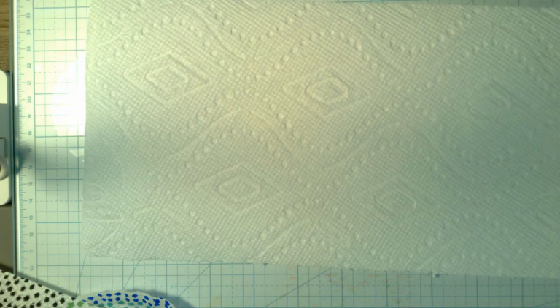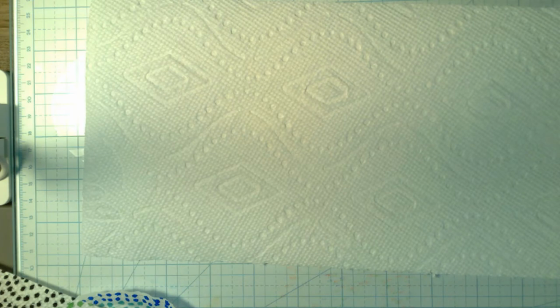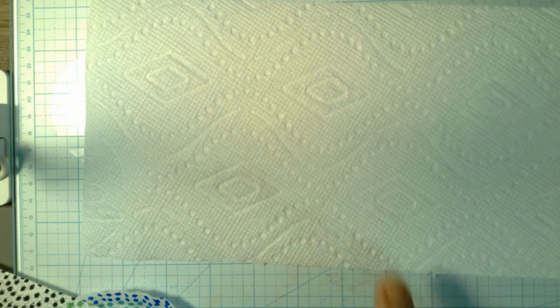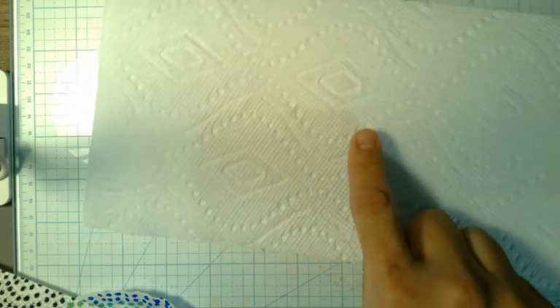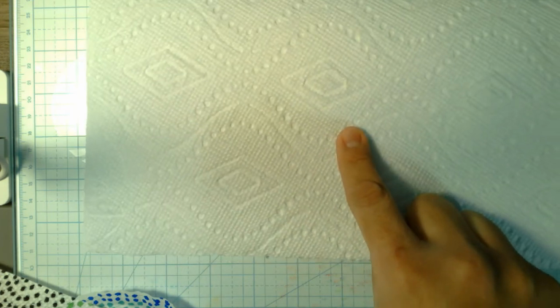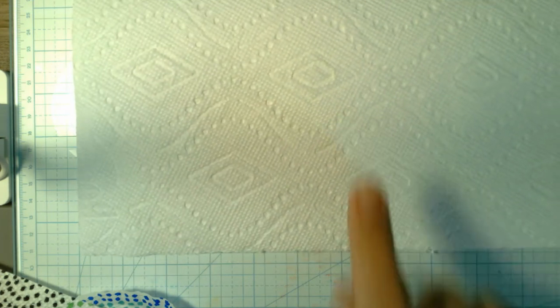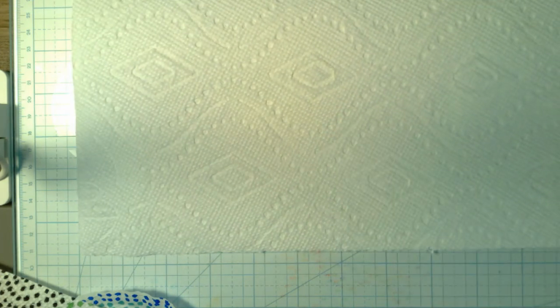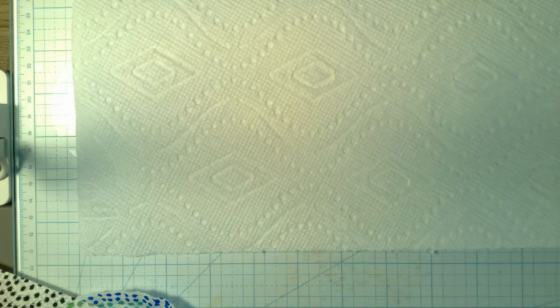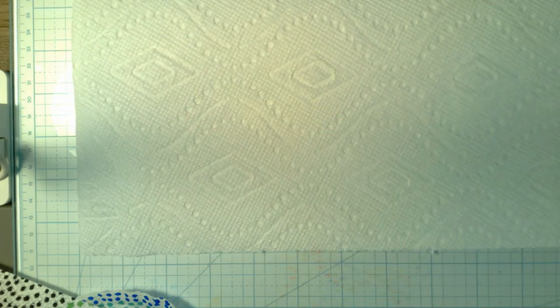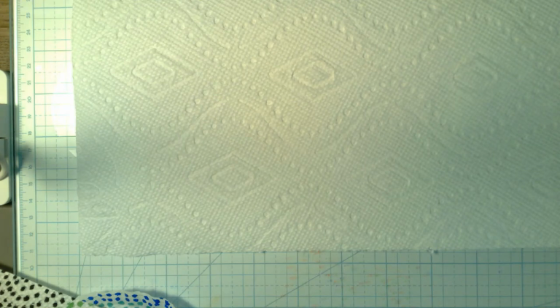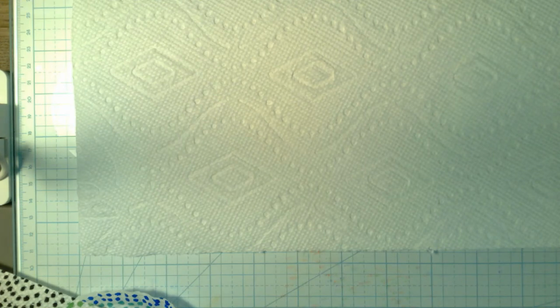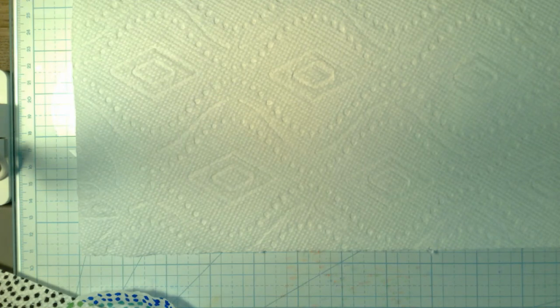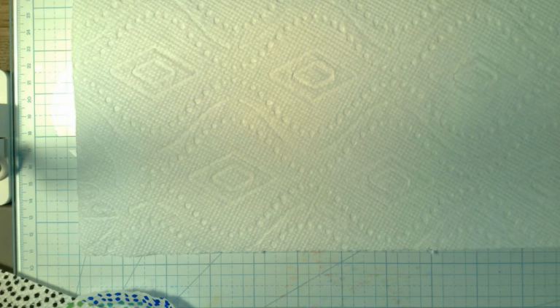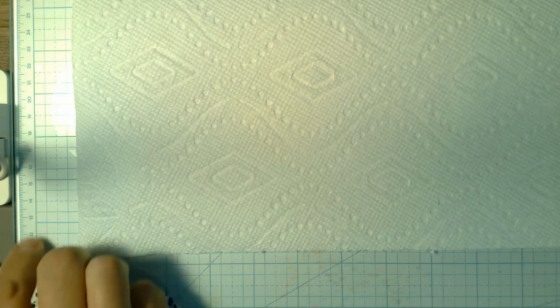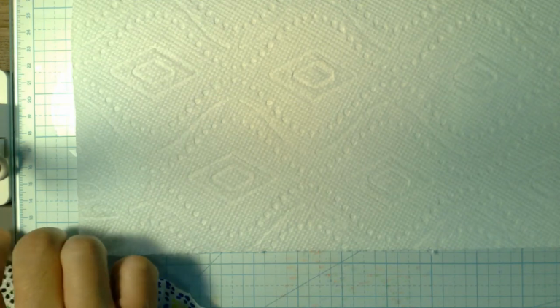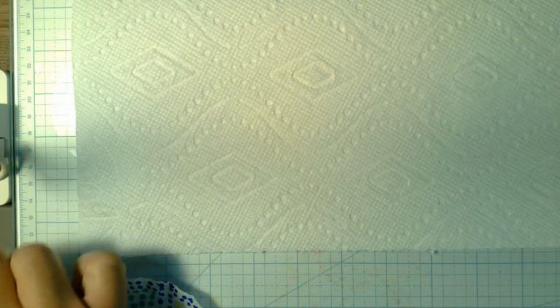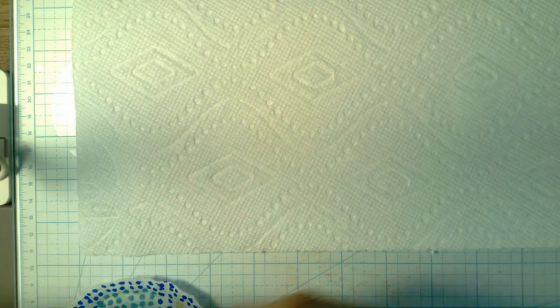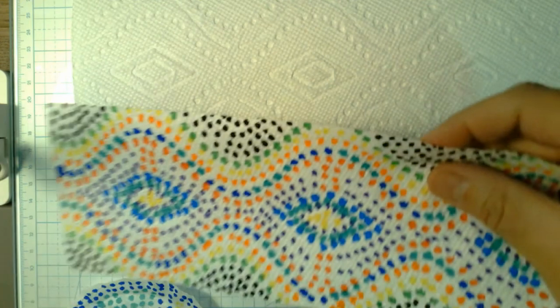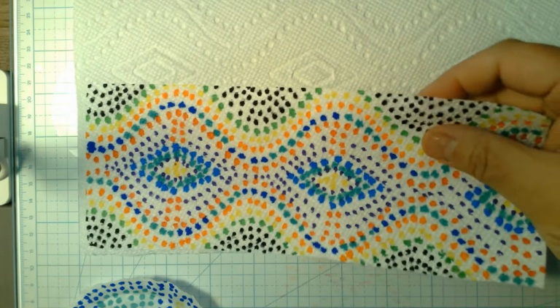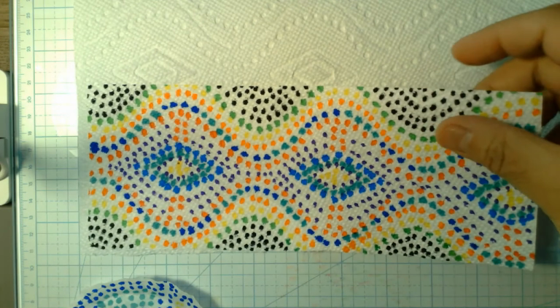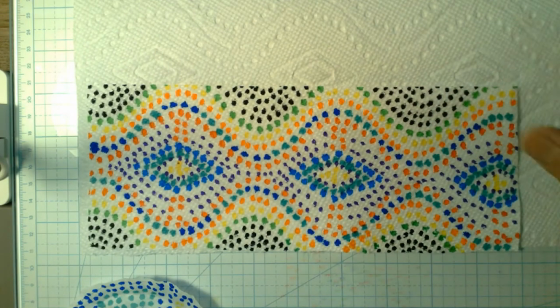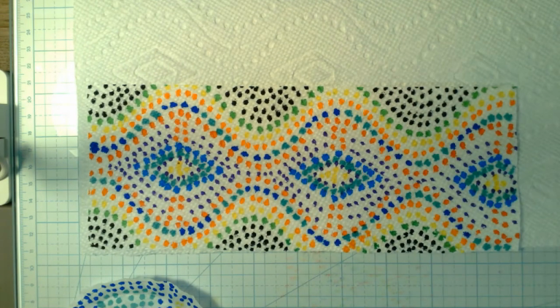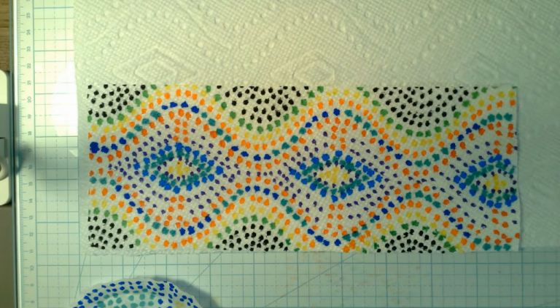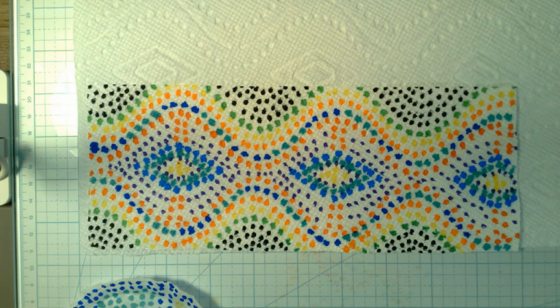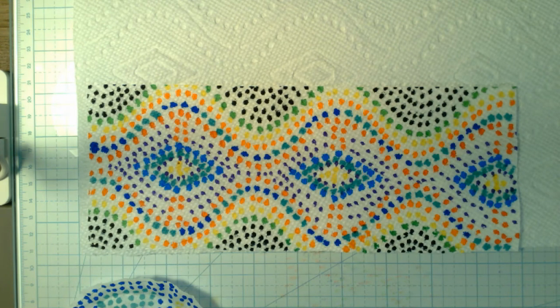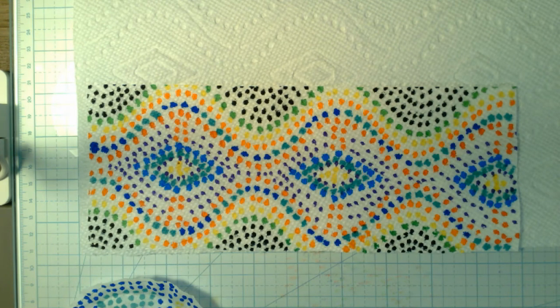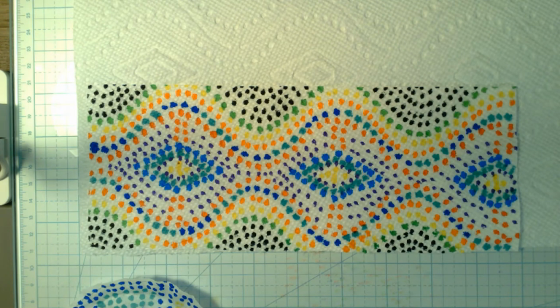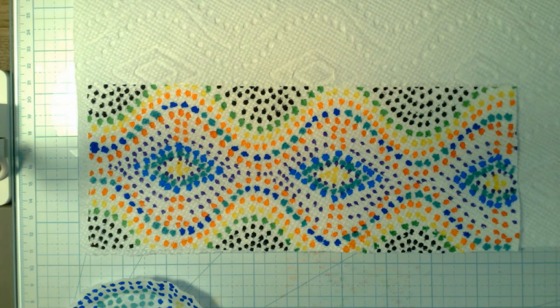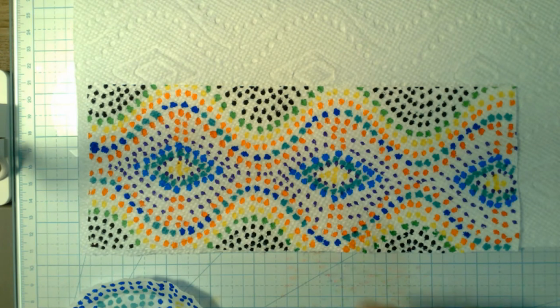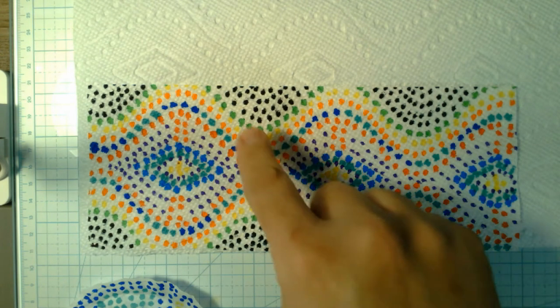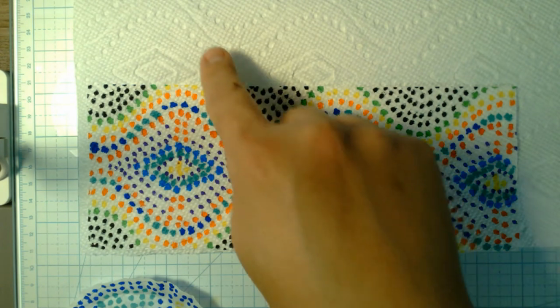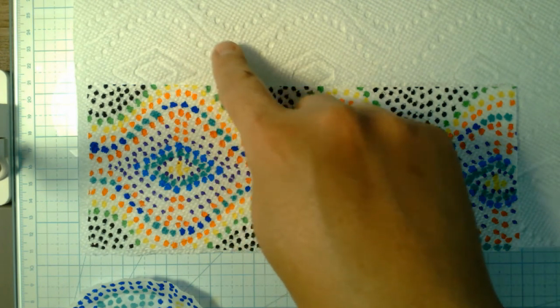We can use that pattern to our advantage. If we put the two side by side, you can see where my student just used